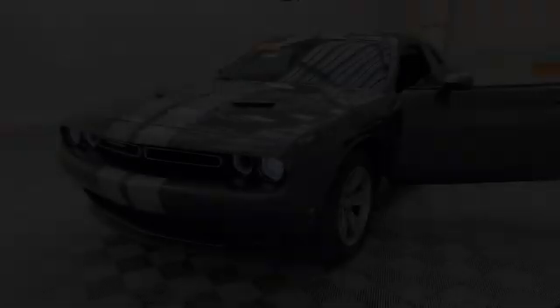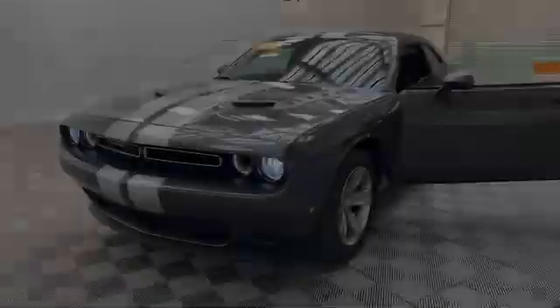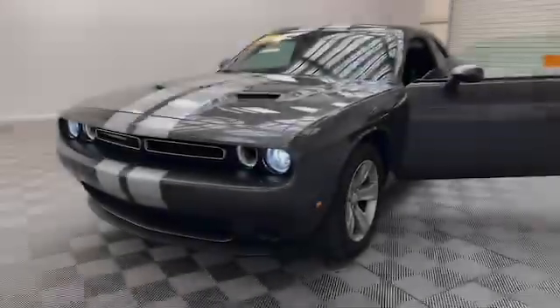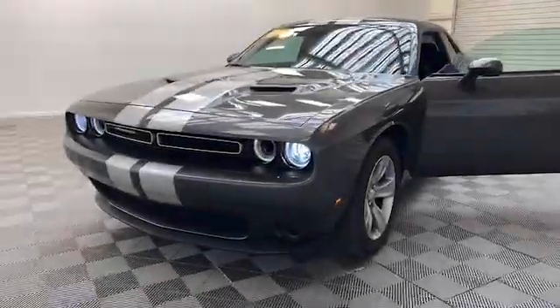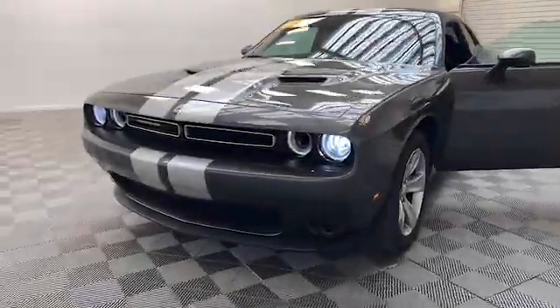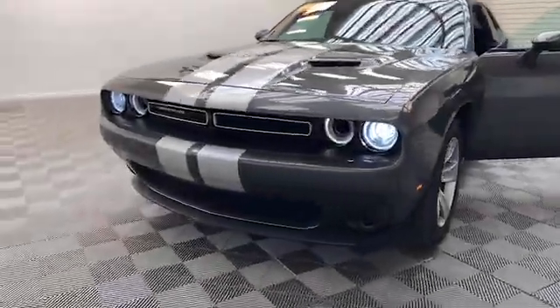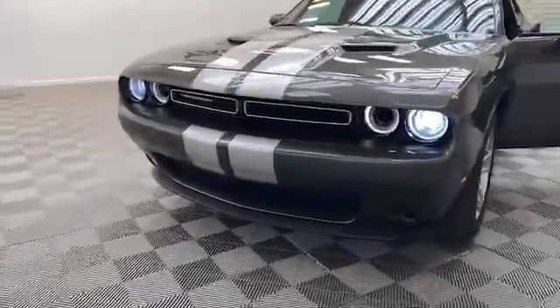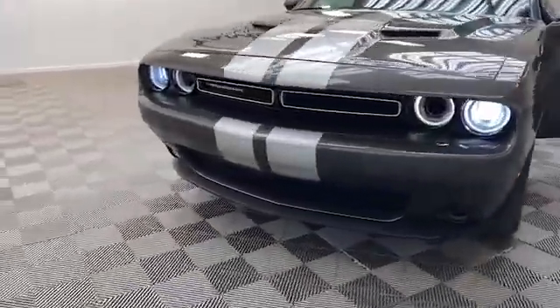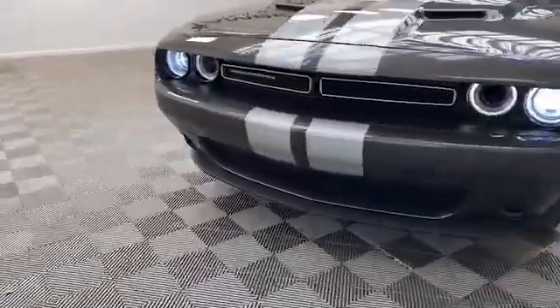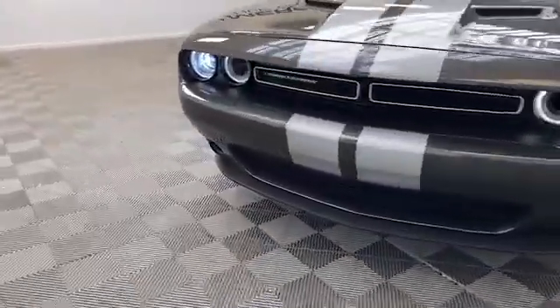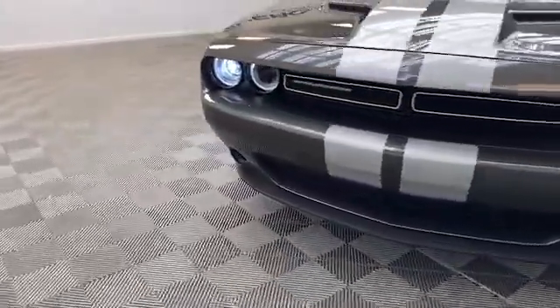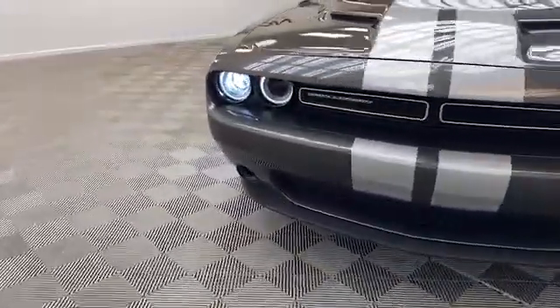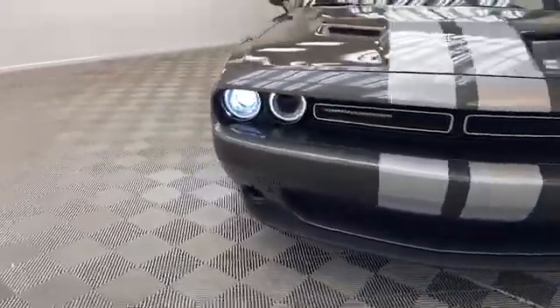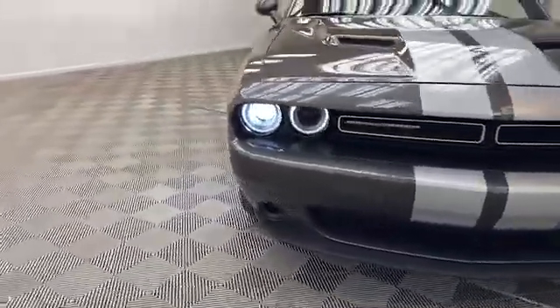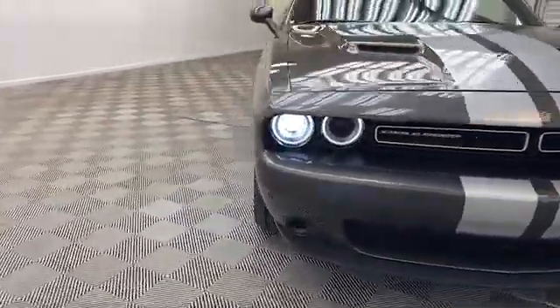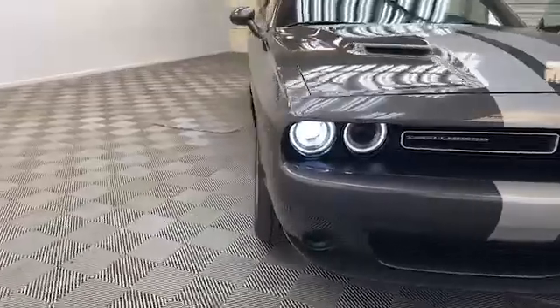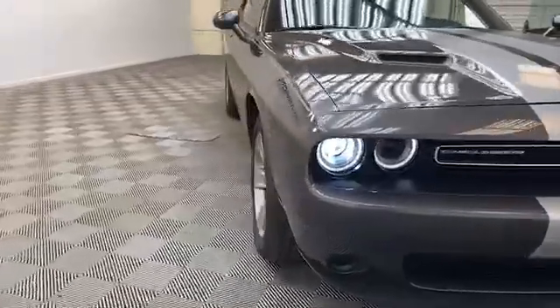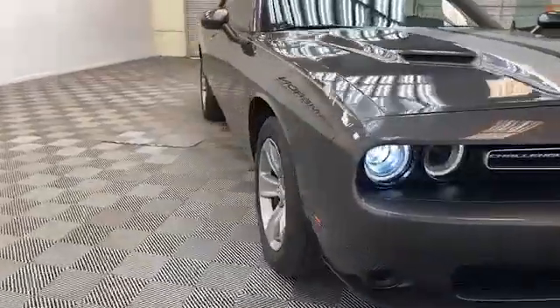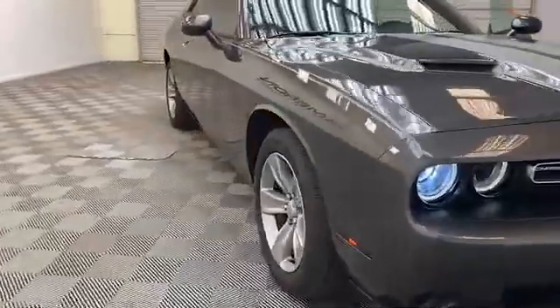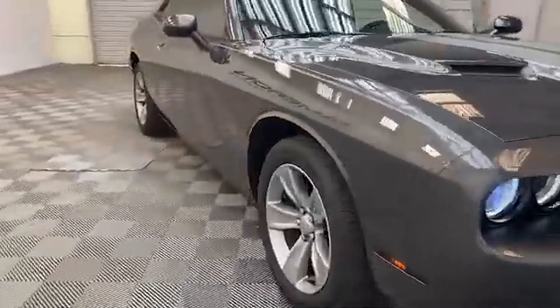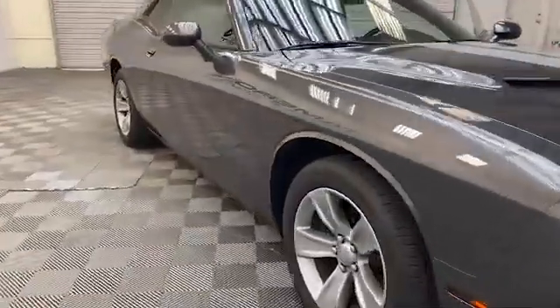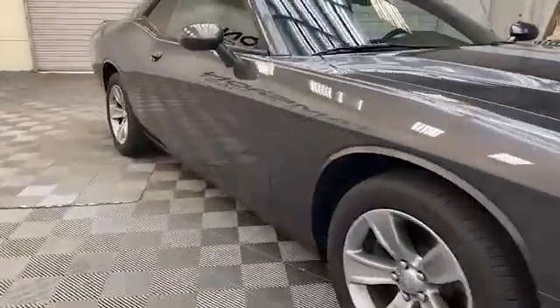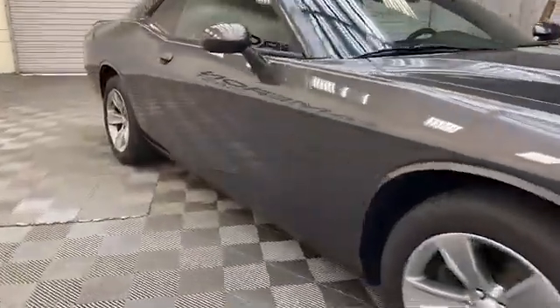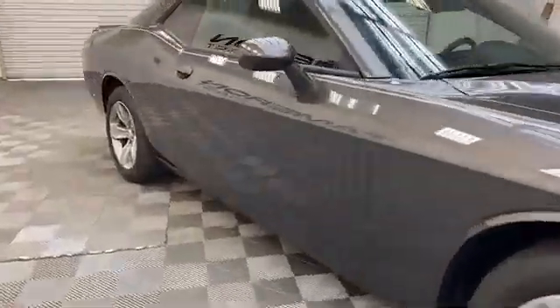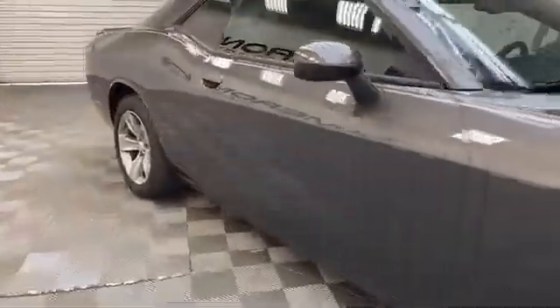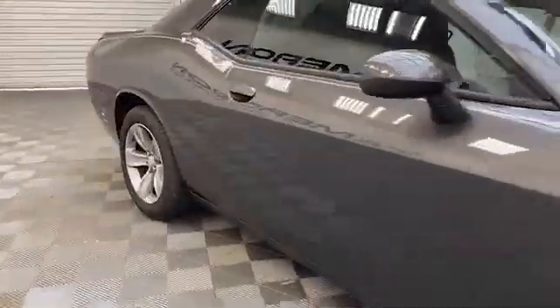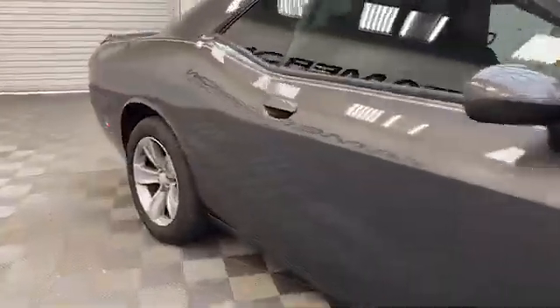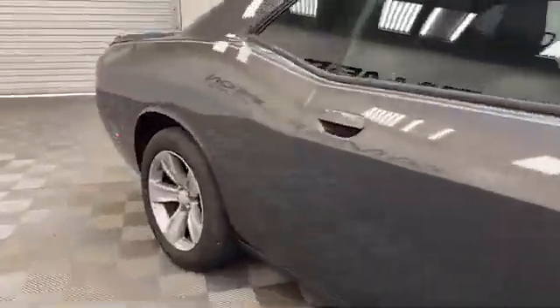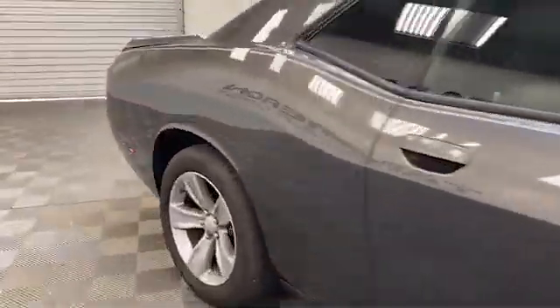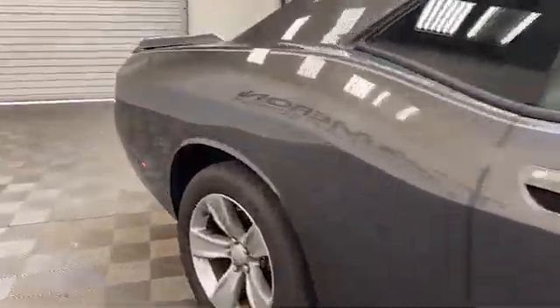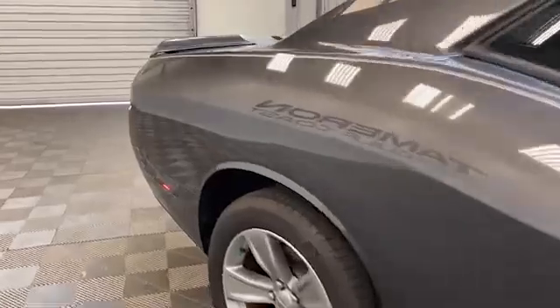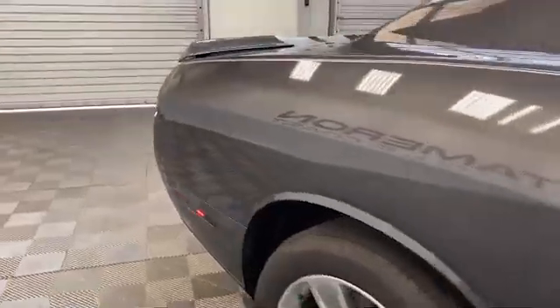Just arrived here at Tamron Gulf Coast, and we have this gorgeous 2021 certified pre-owned Dodge Challenger SXT Coupe.